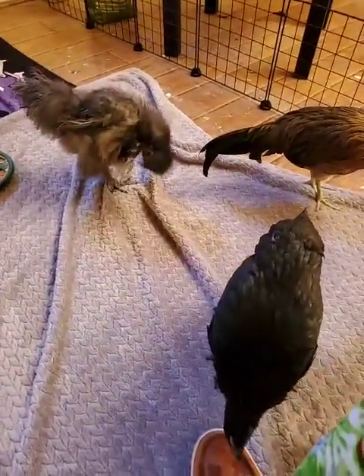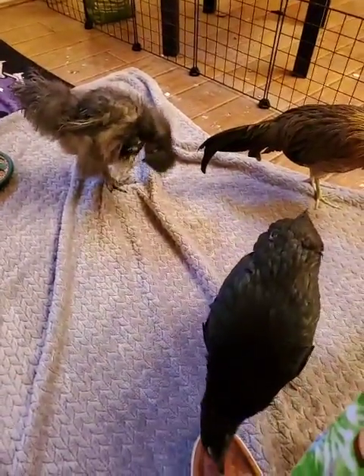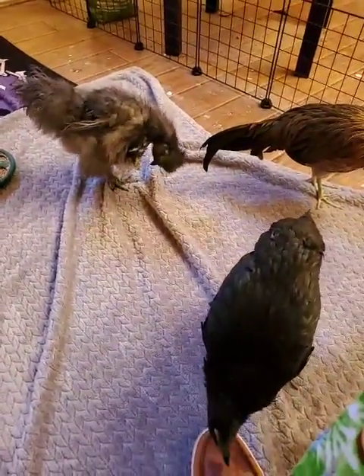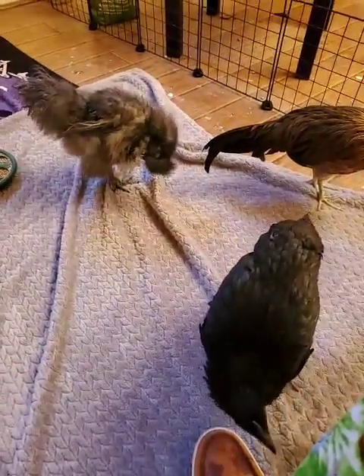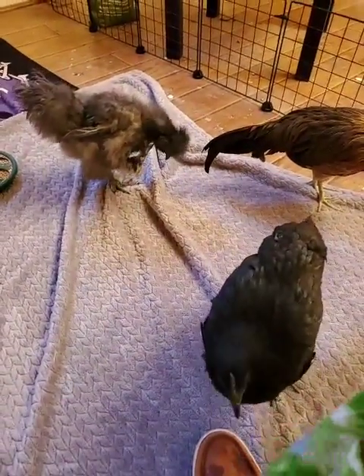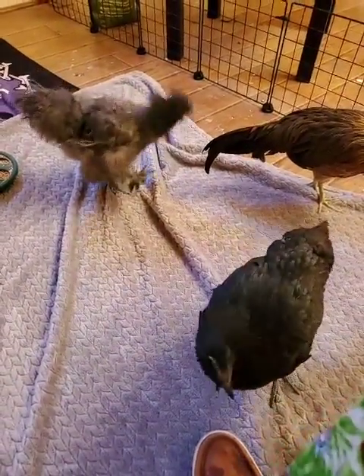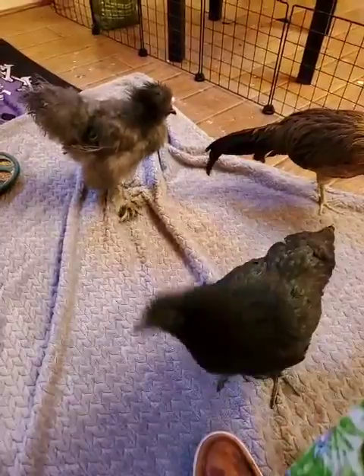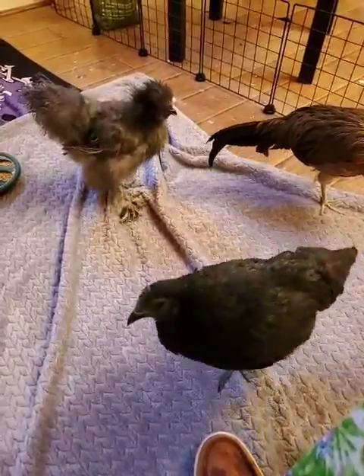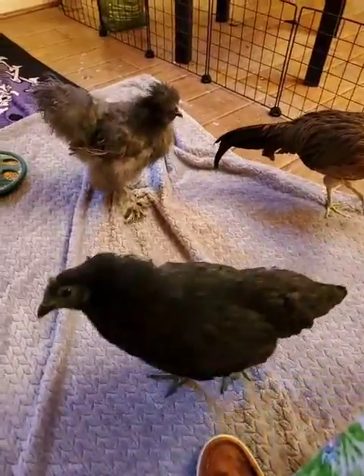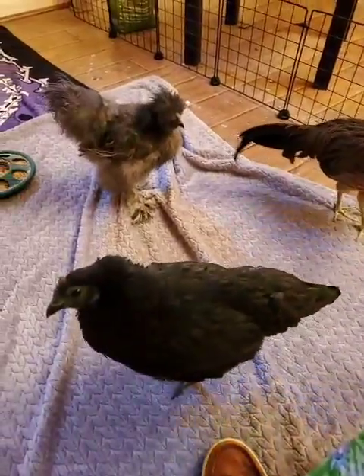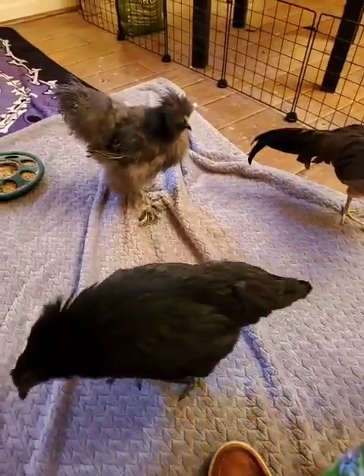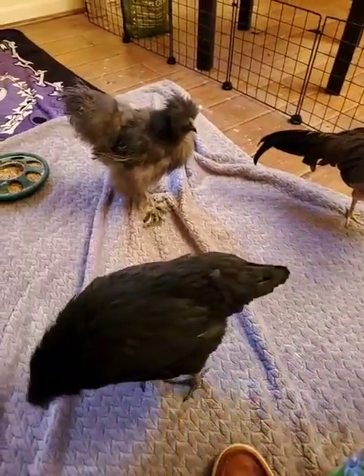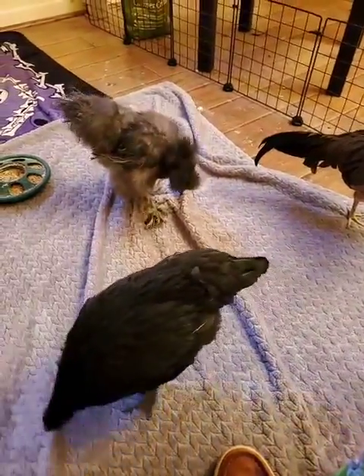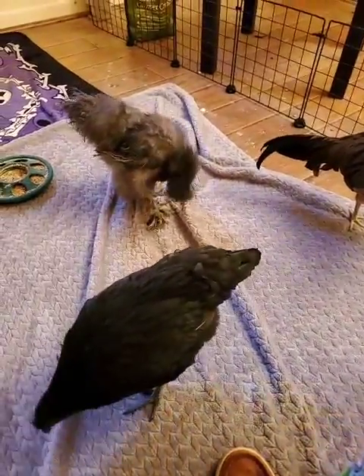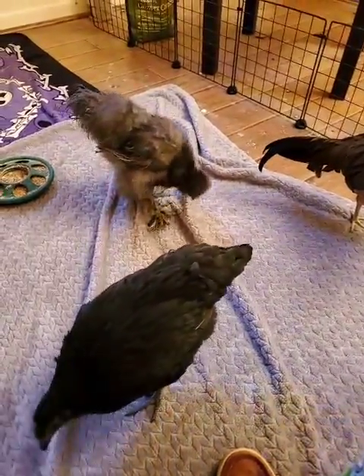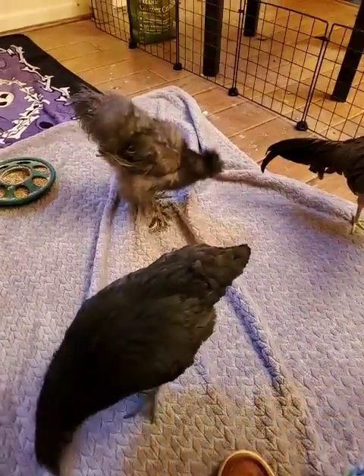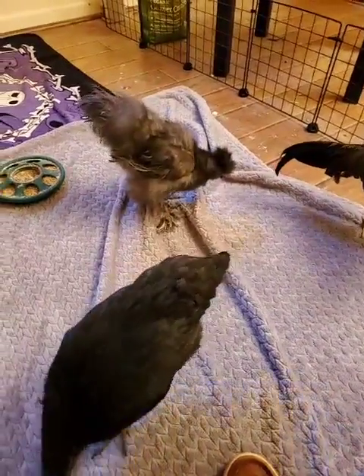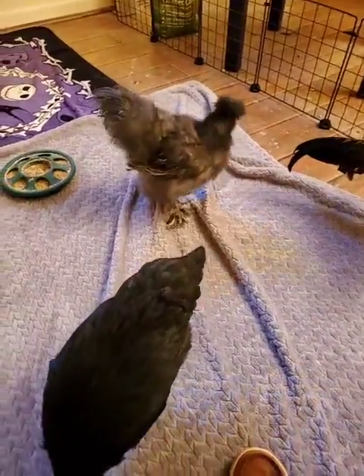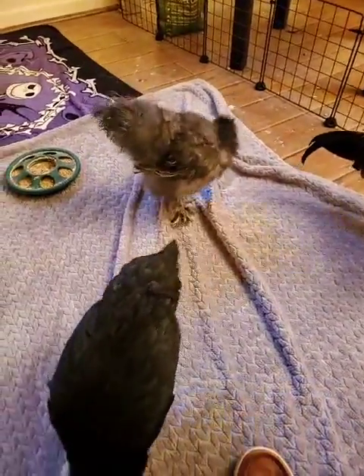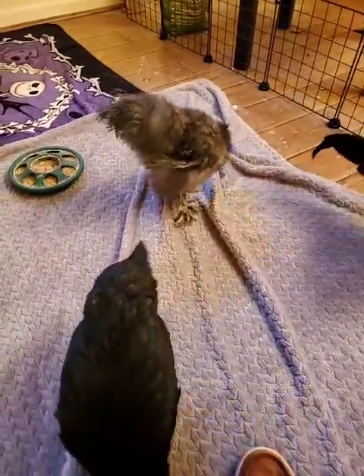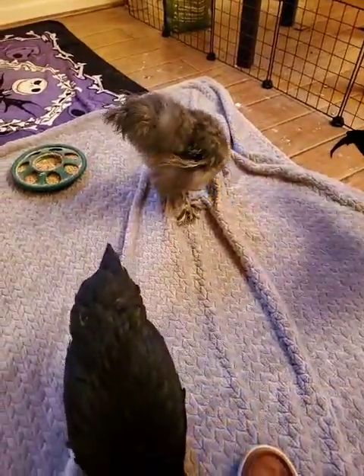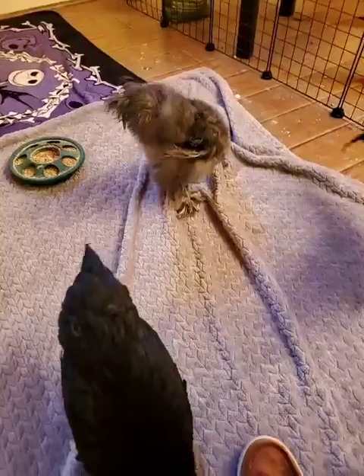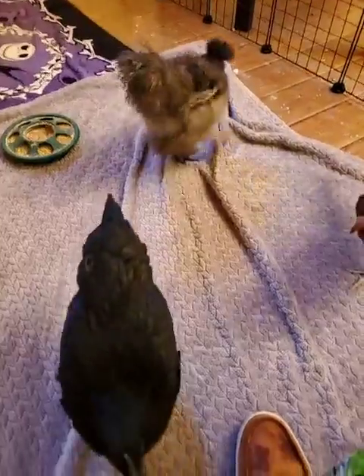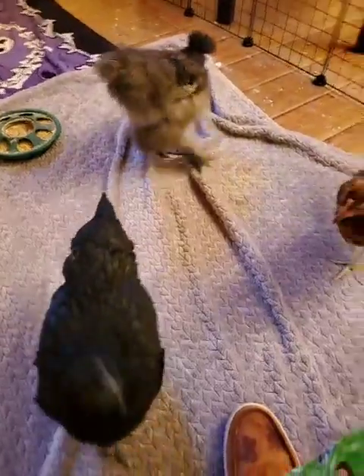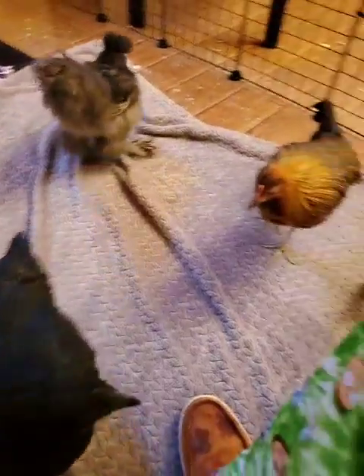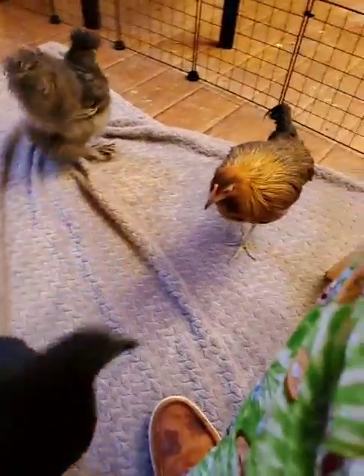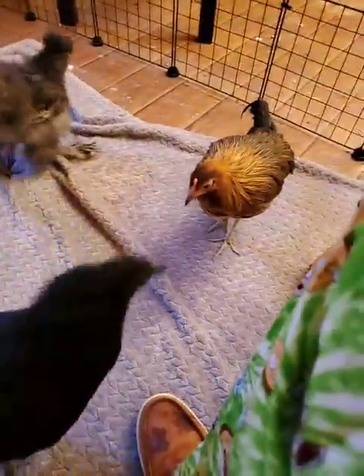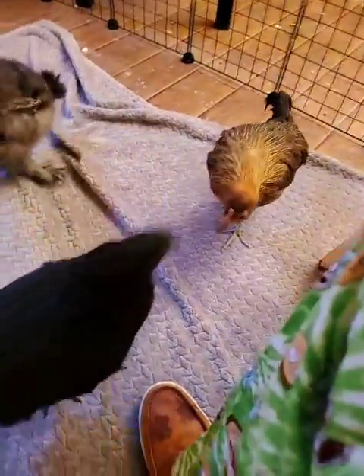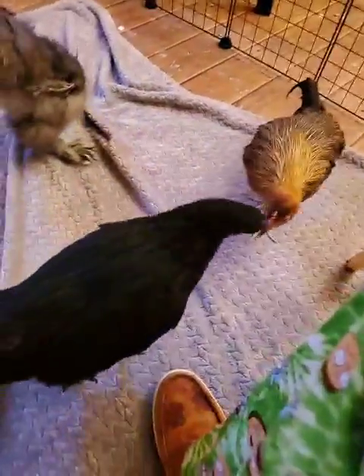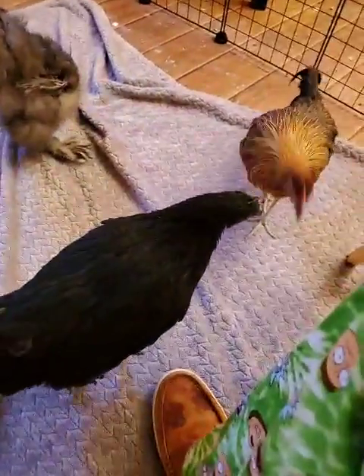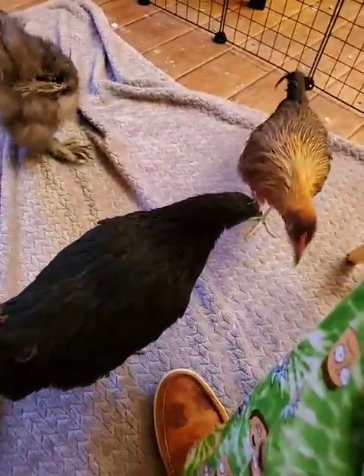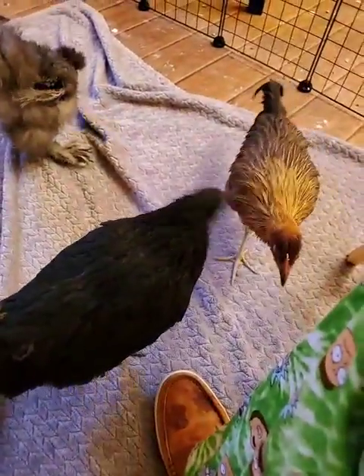Good morning, good afternoon, and welcome back to Watching Chickies, now here on day 111 of our broadcast.